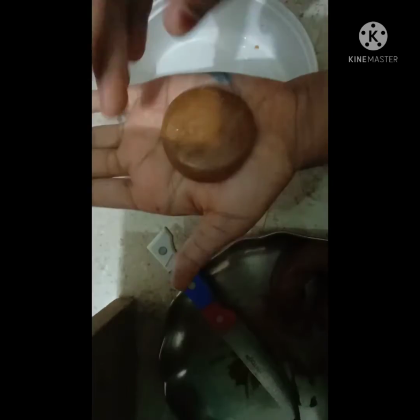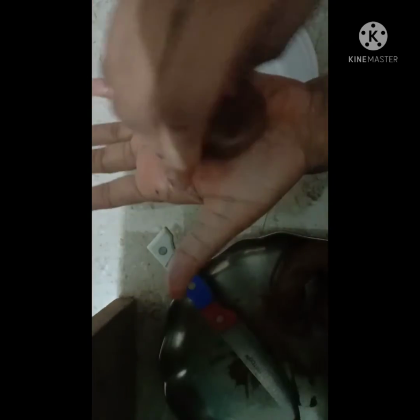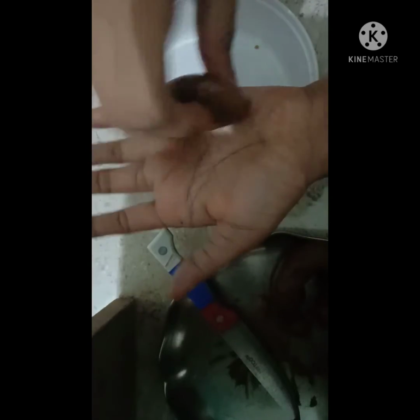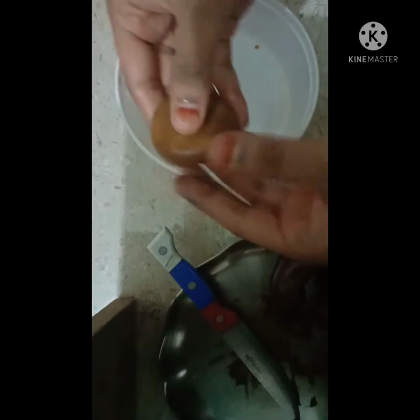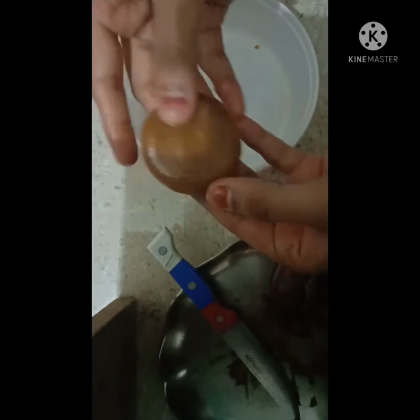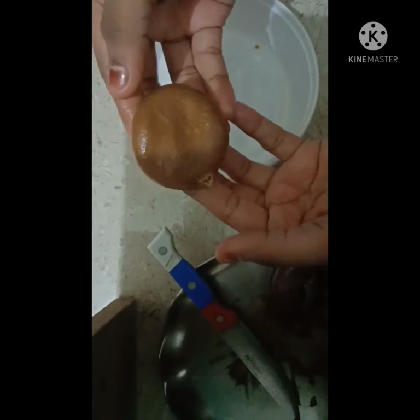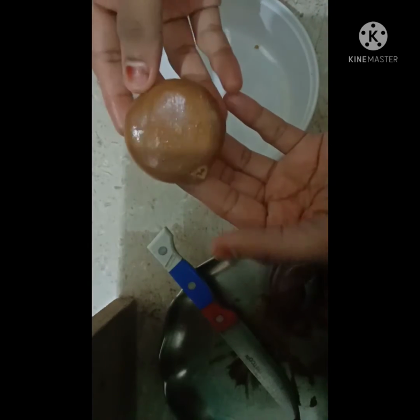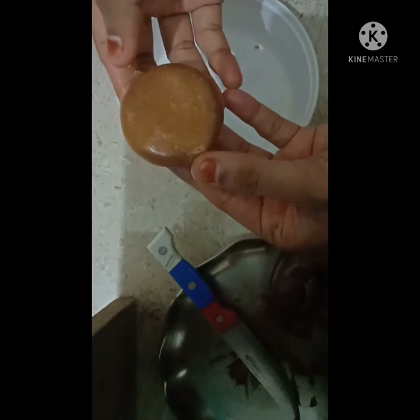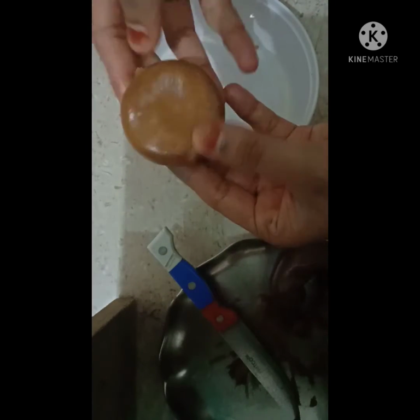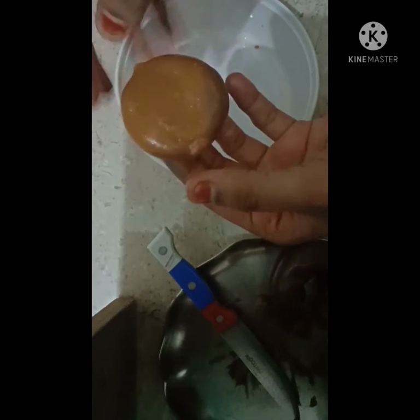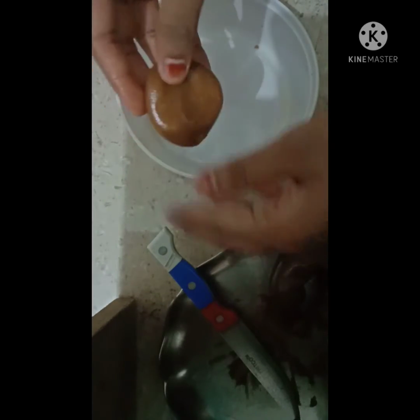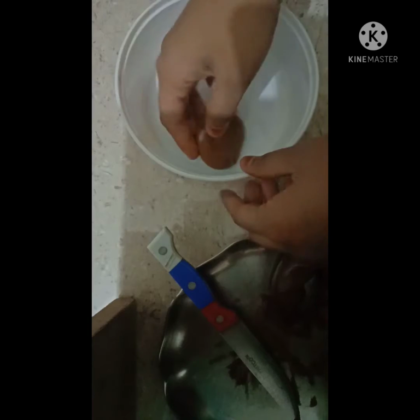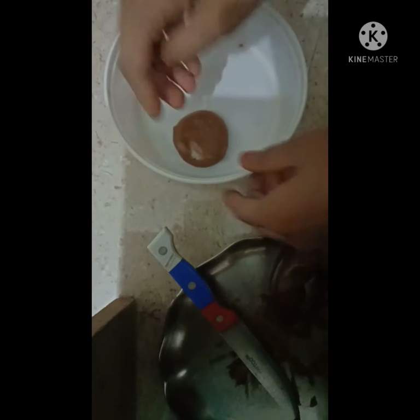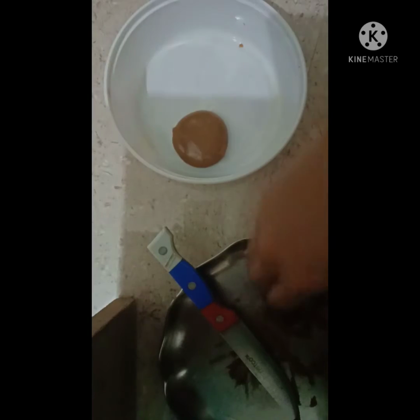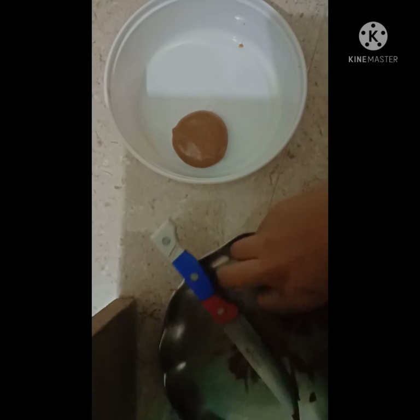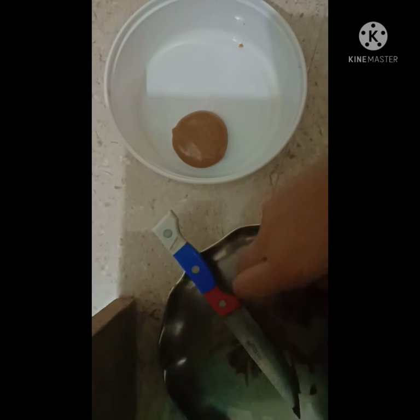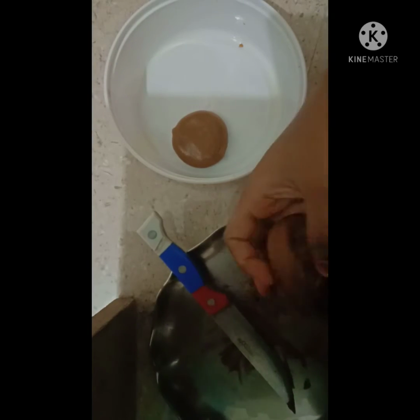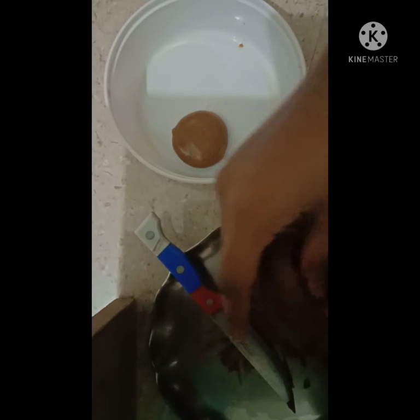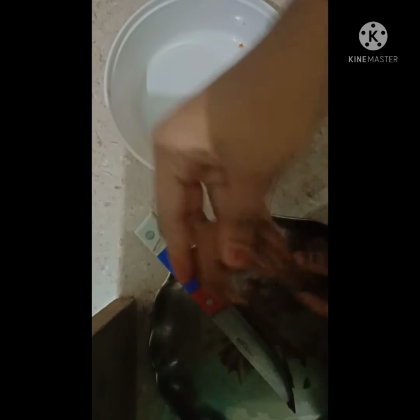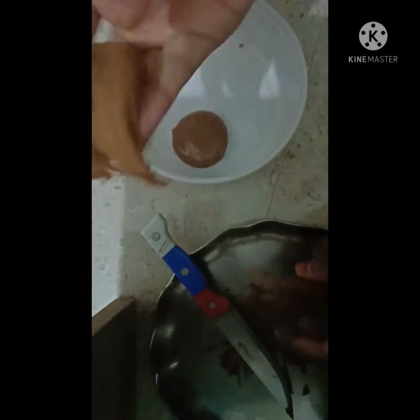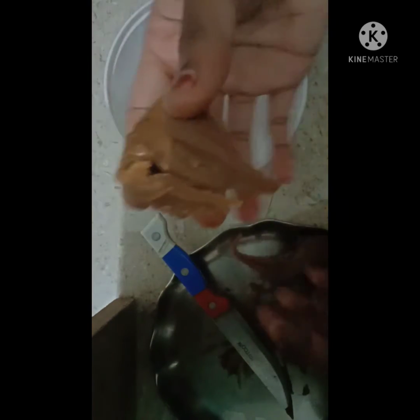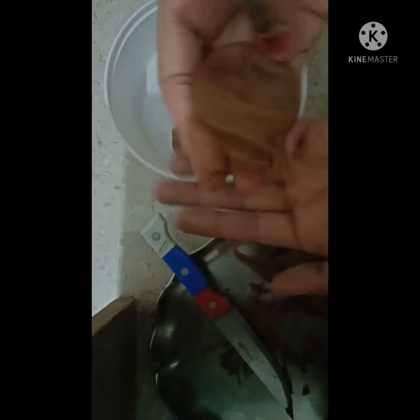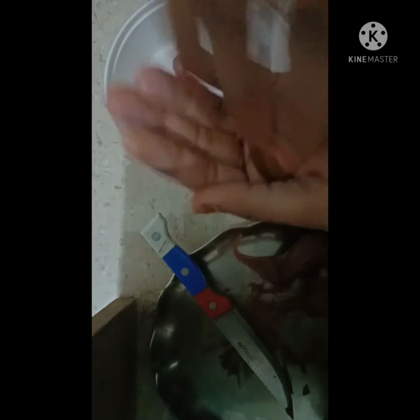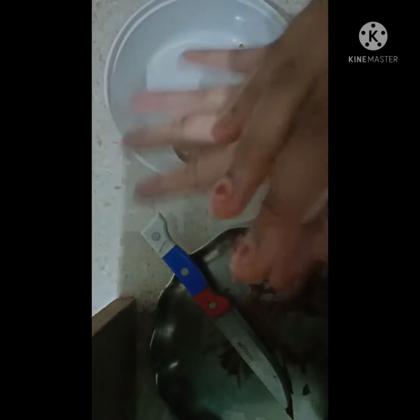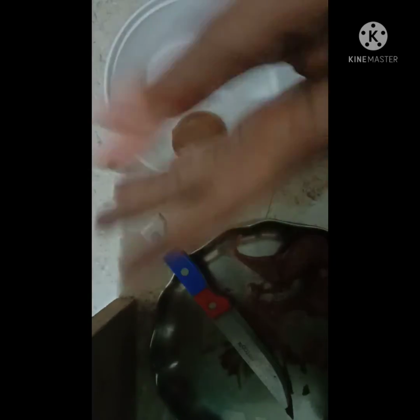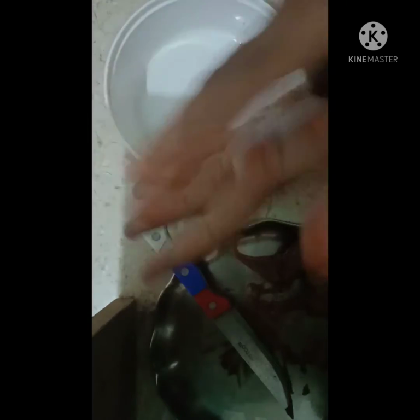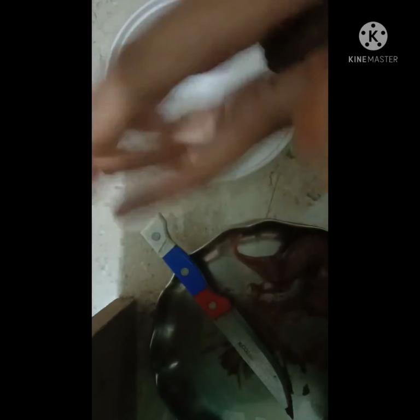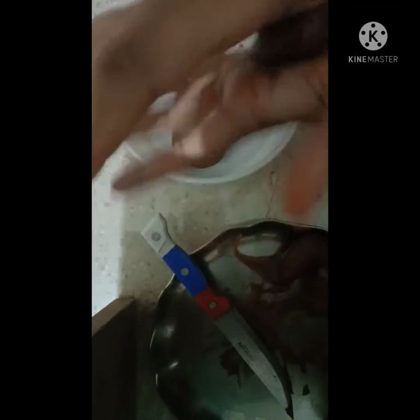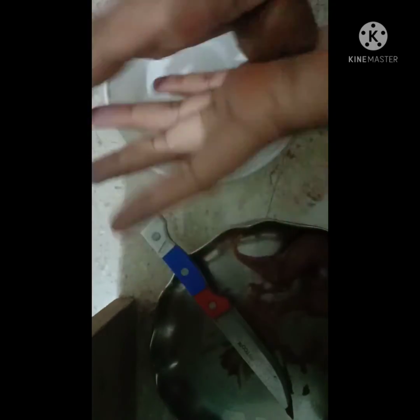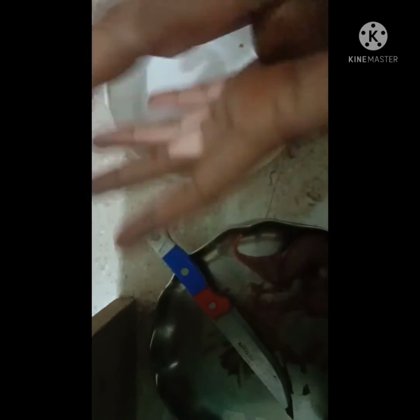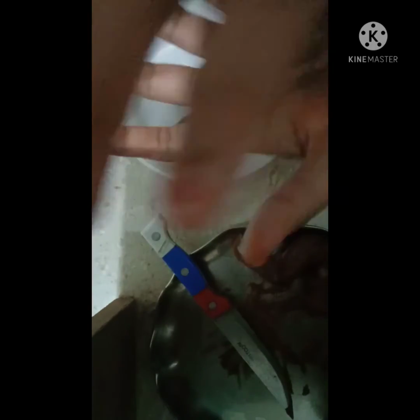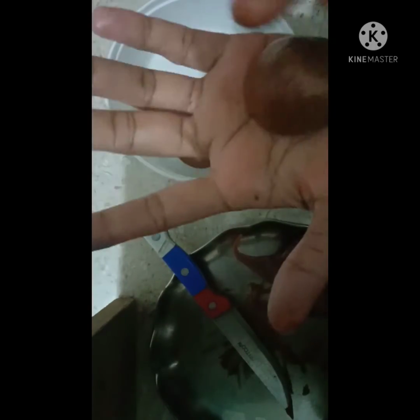Now after taking it out I am making small circles, and then you can also make square shapes or any kind of shape that you want. Here I am making a round shape.